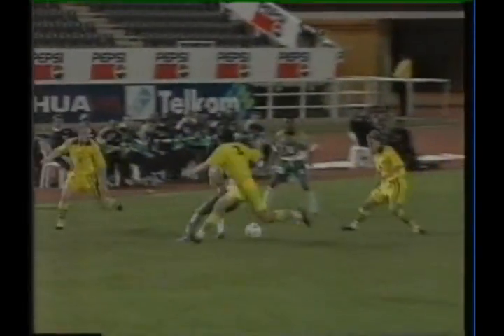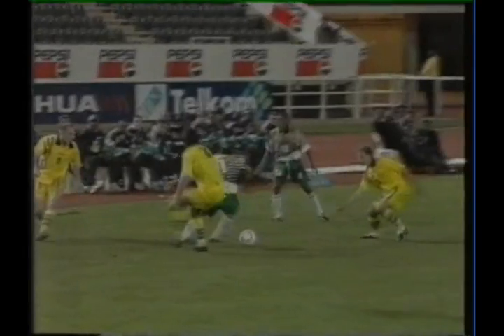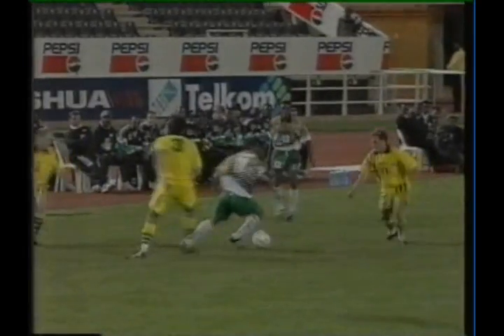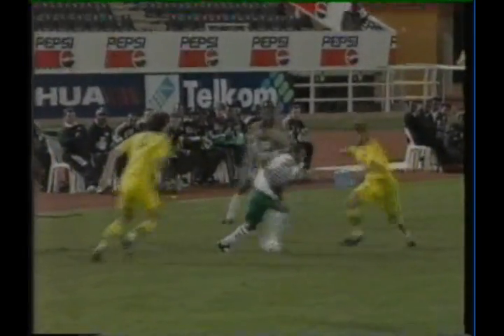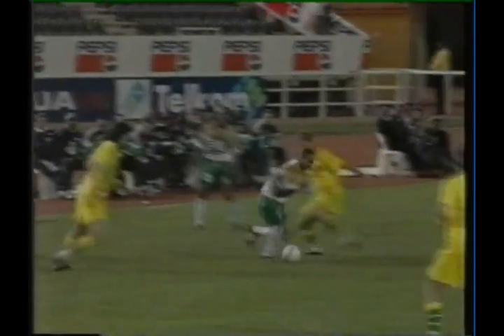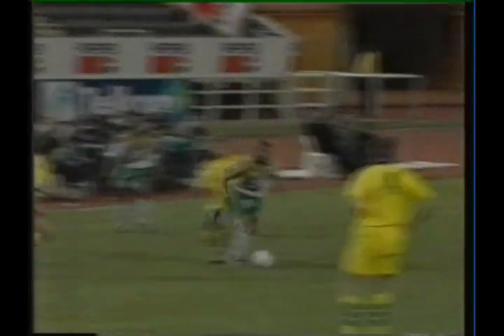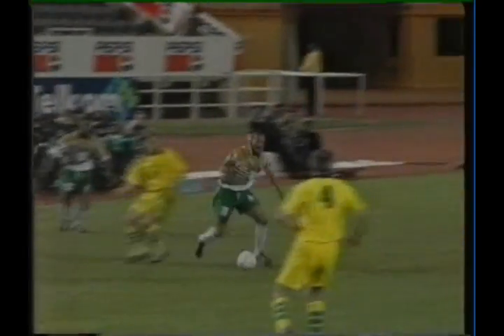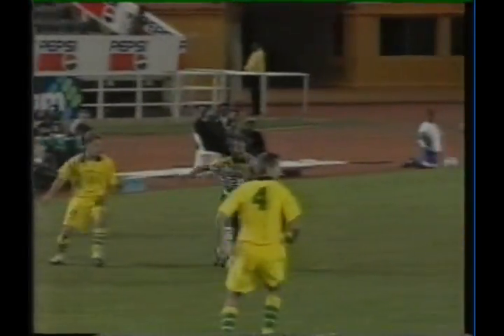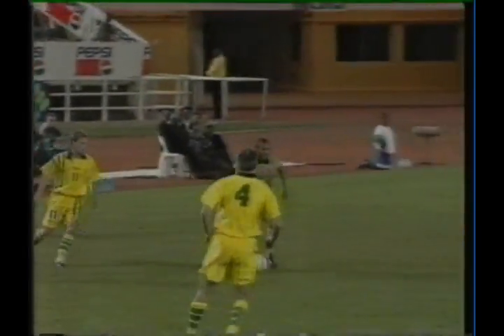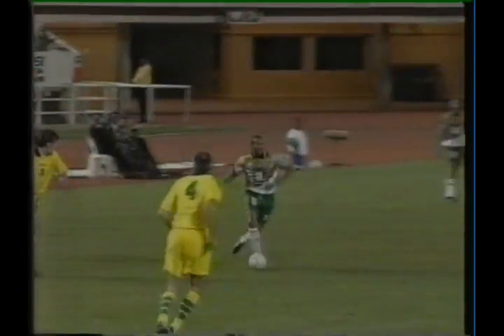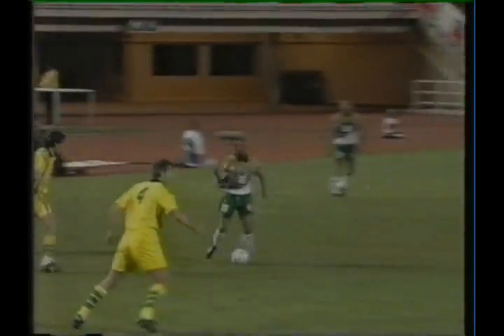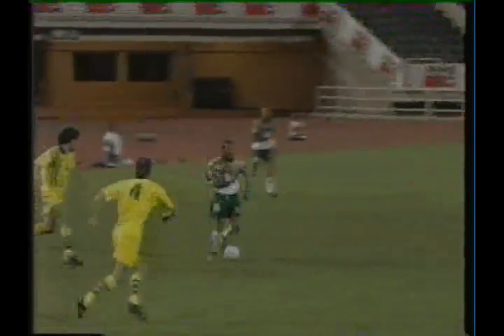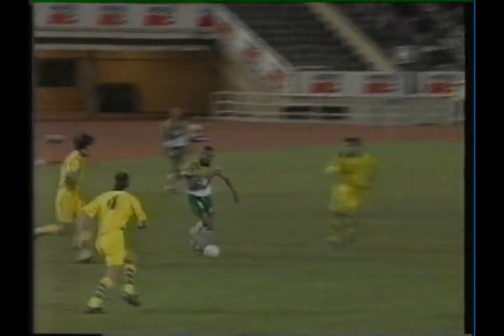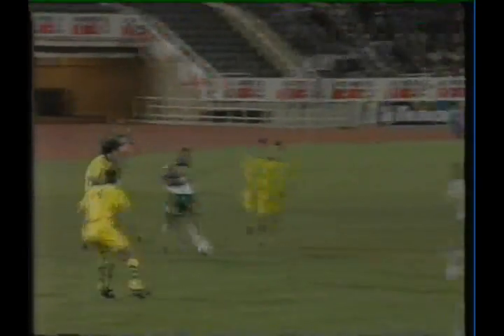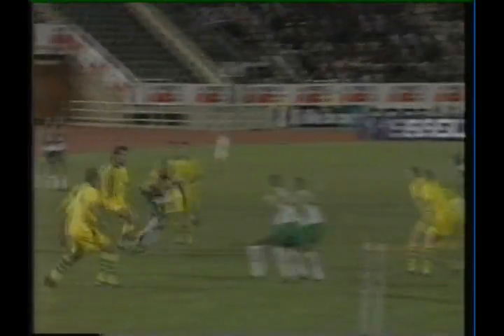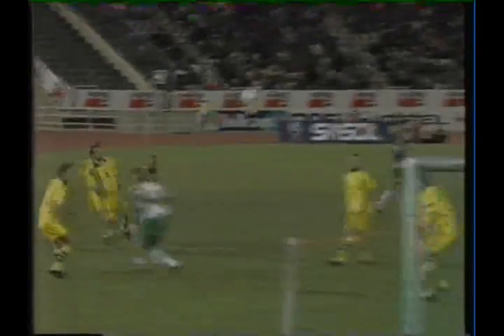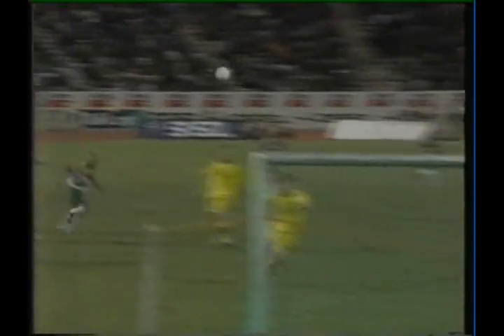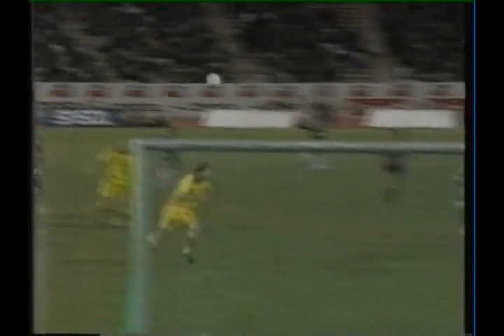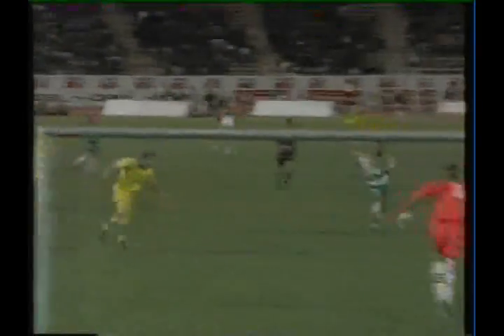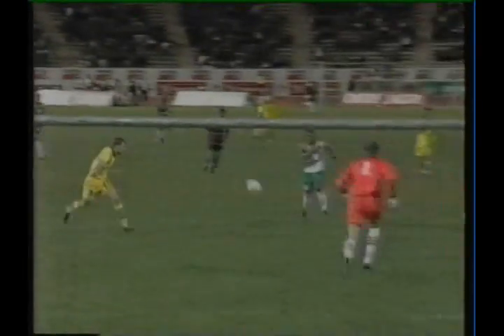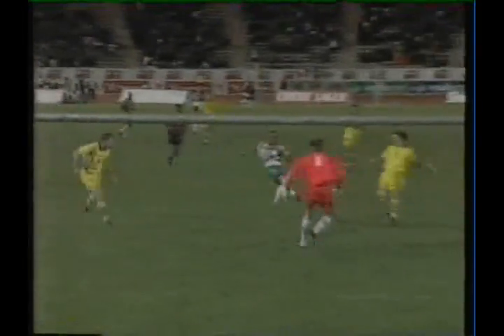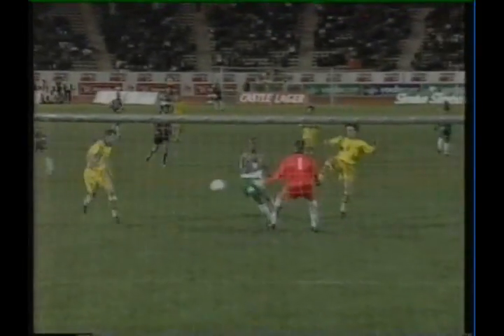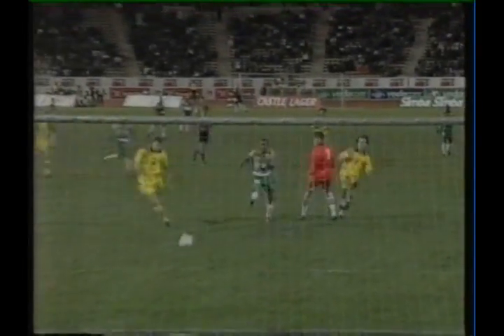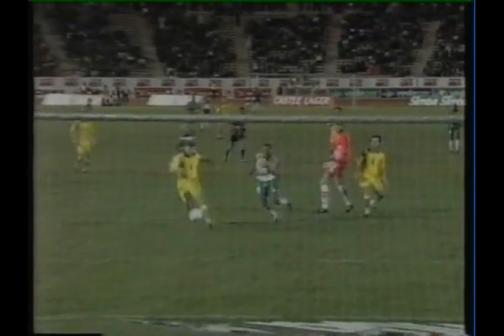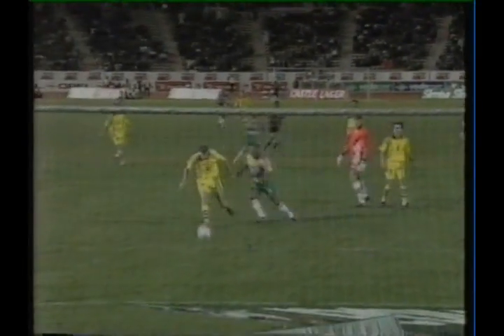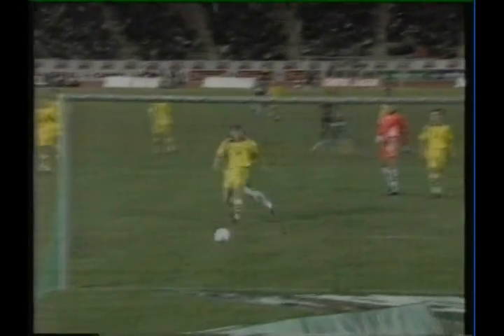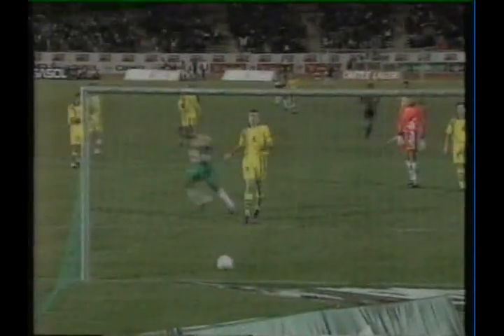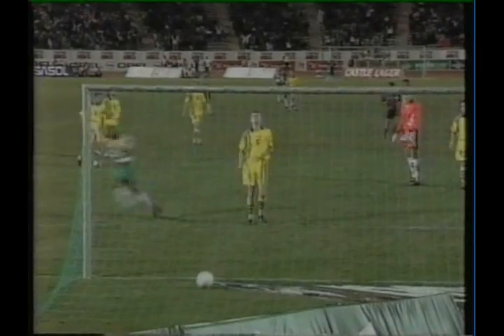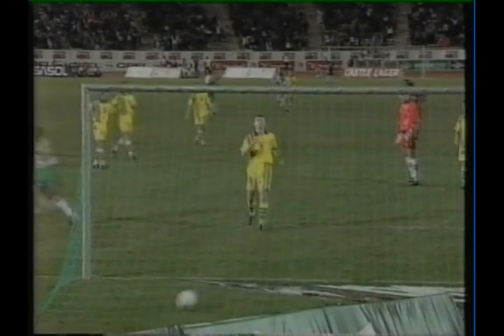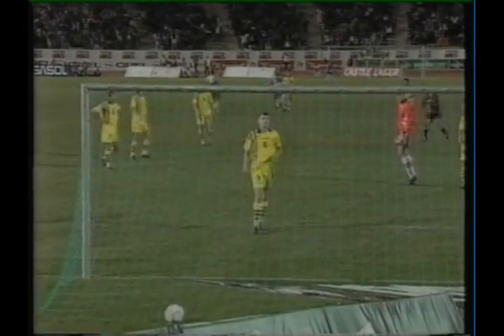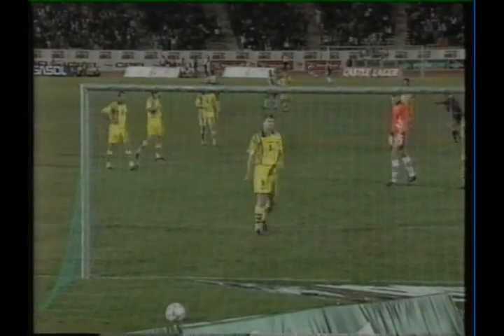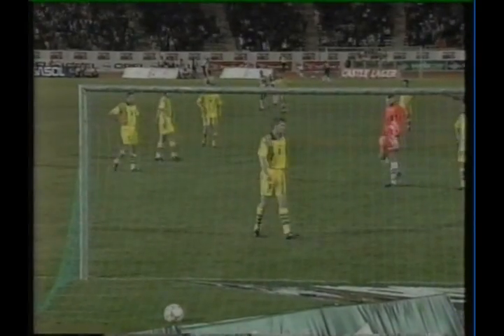Williams turns, makes some strides forwards, has a look out, and threads it — a perfect ball through here. What a great goal, shoes by shoes.